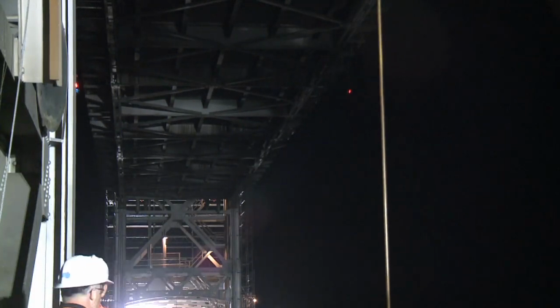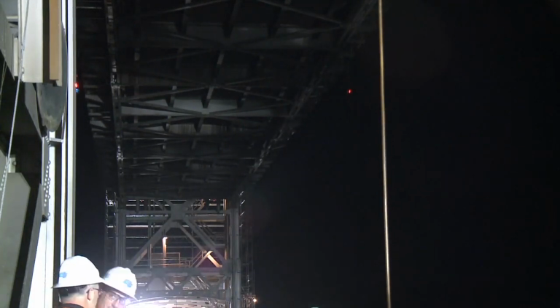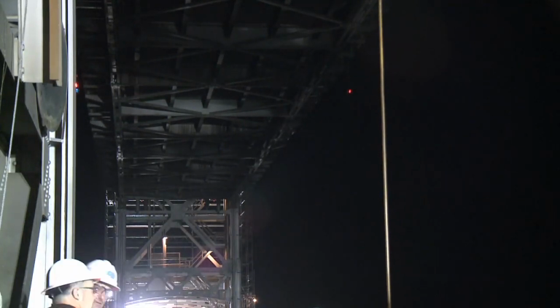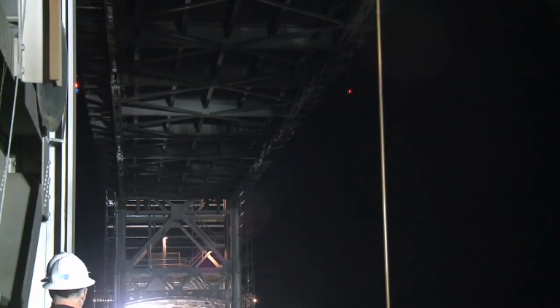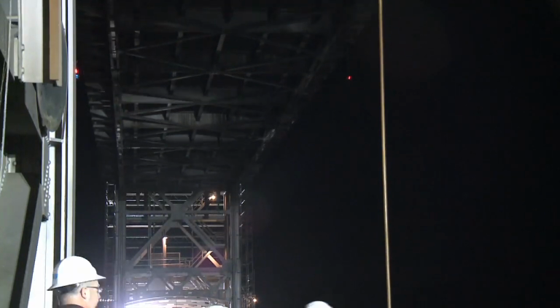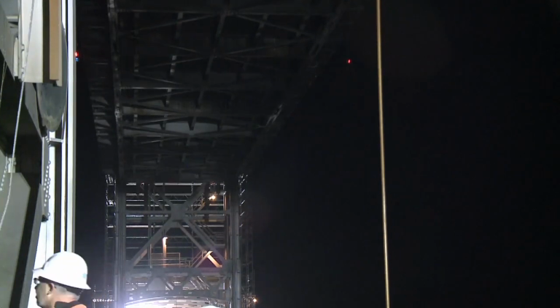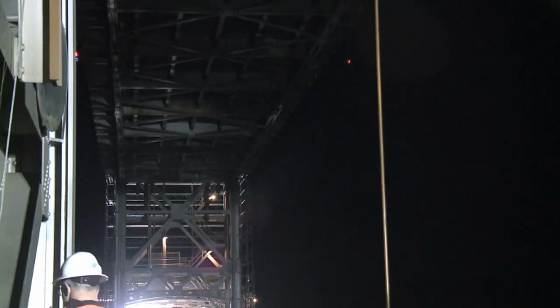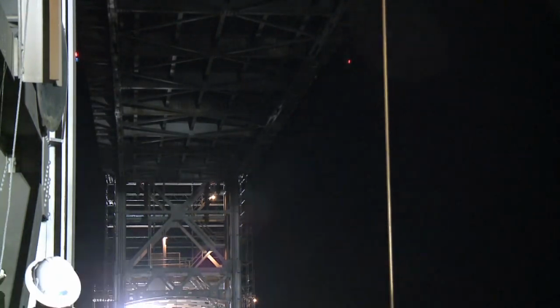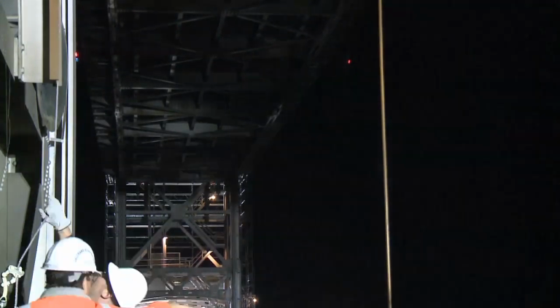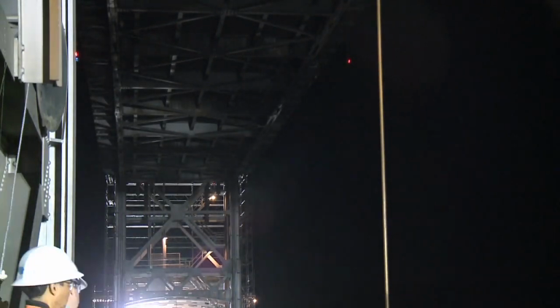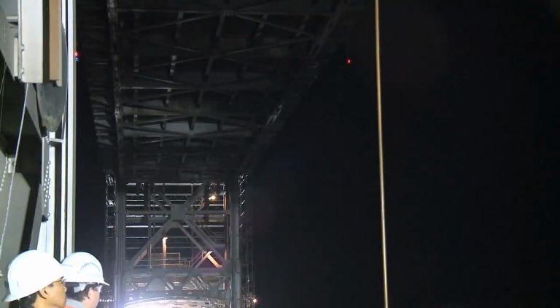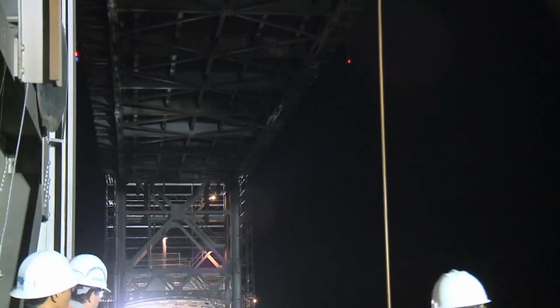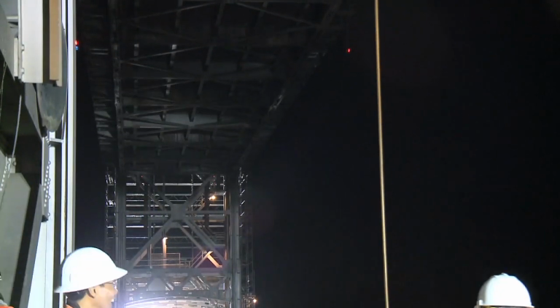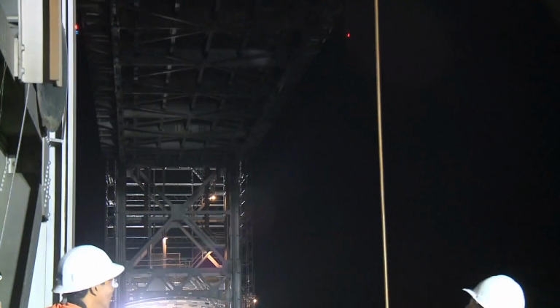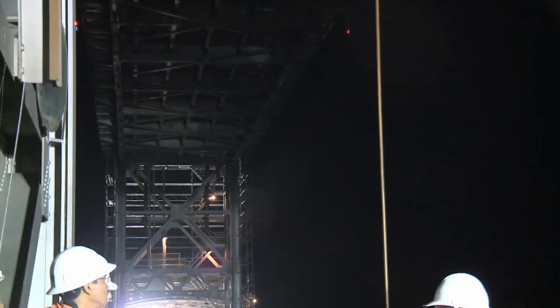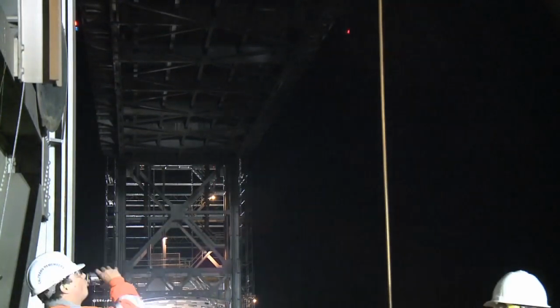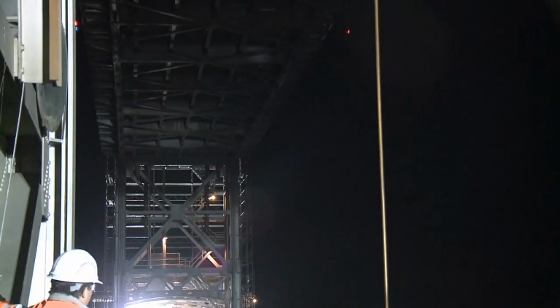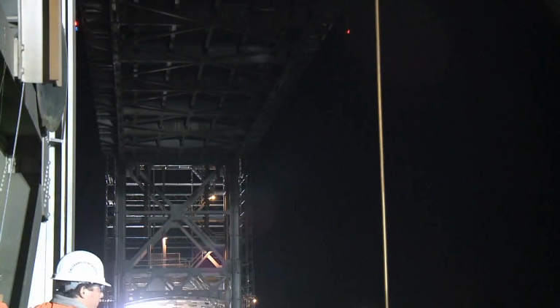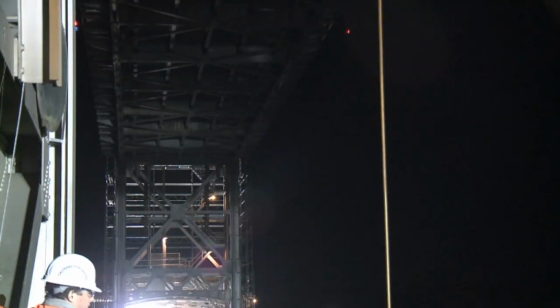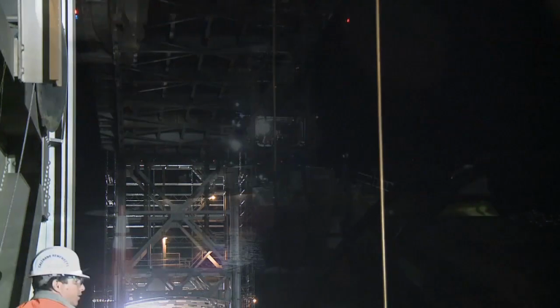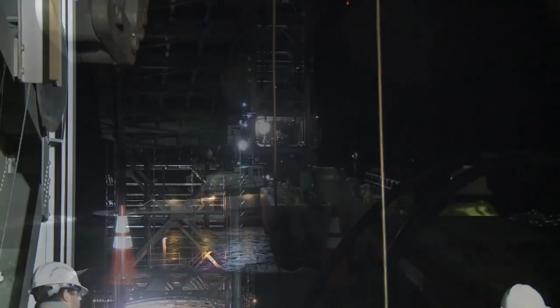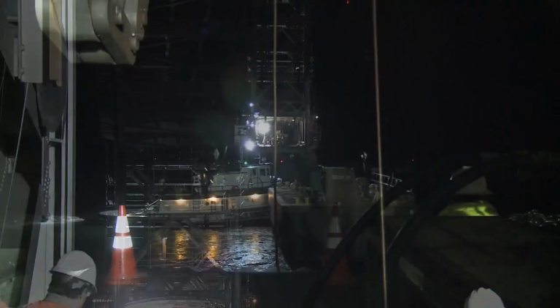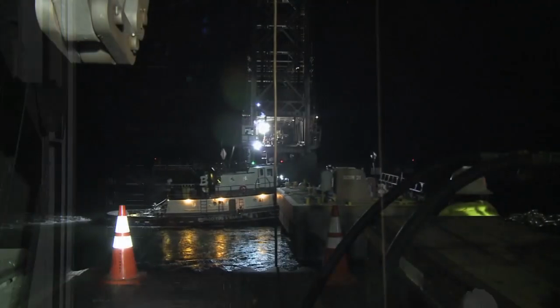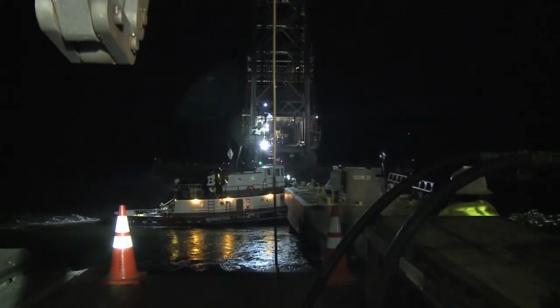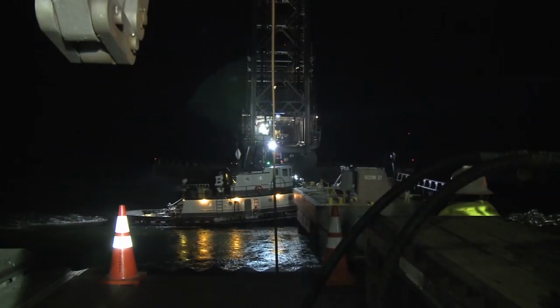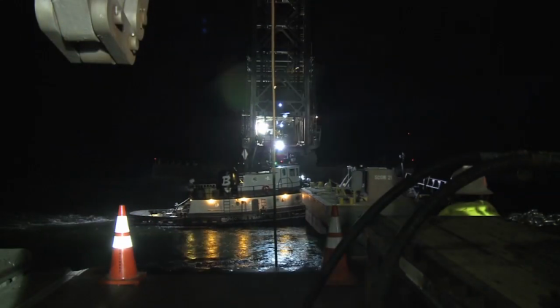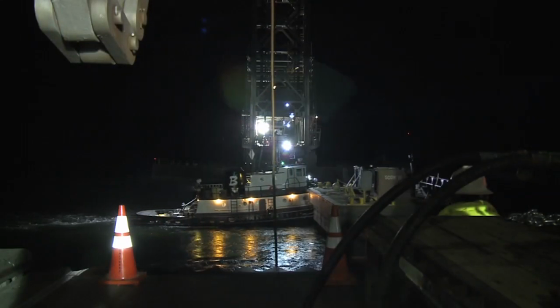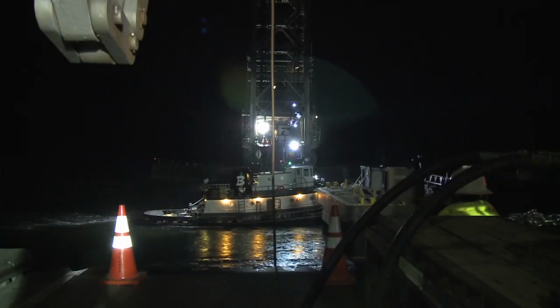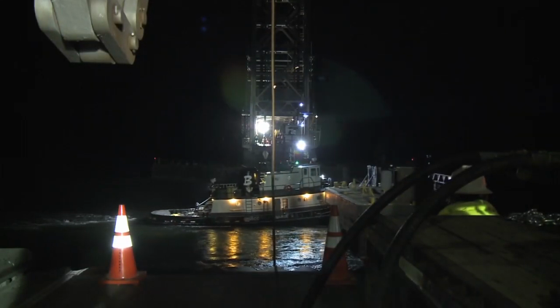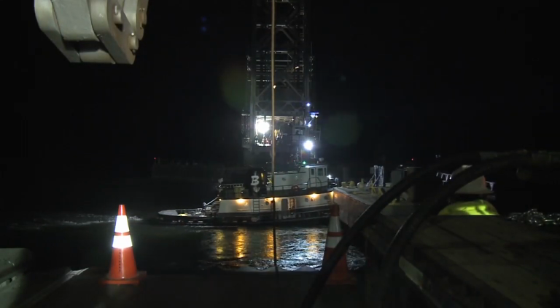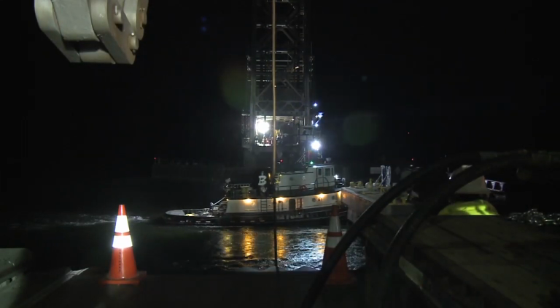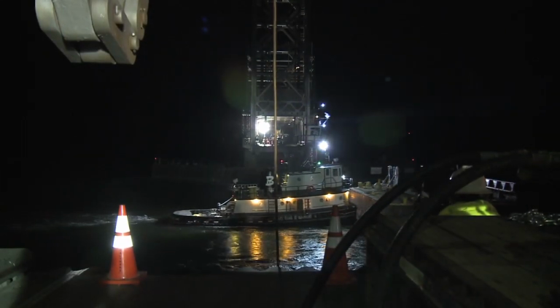Eventually, the center span is raised about 125 feet from its stationary position, allowing boats and ships to pass.